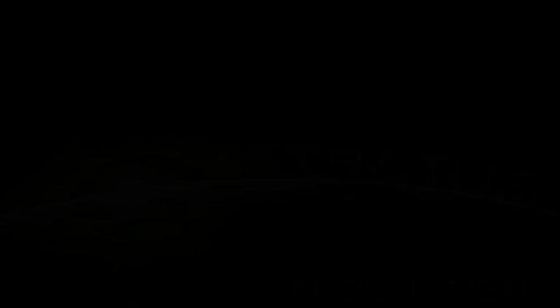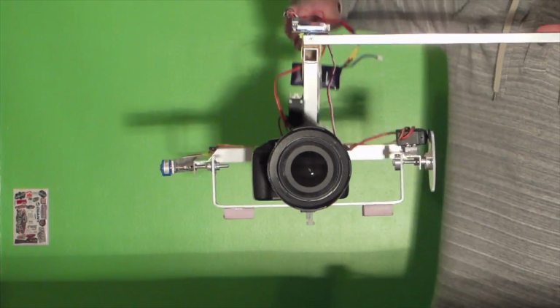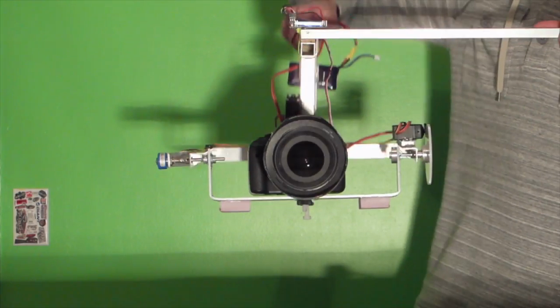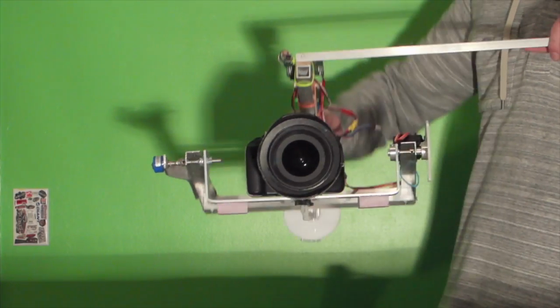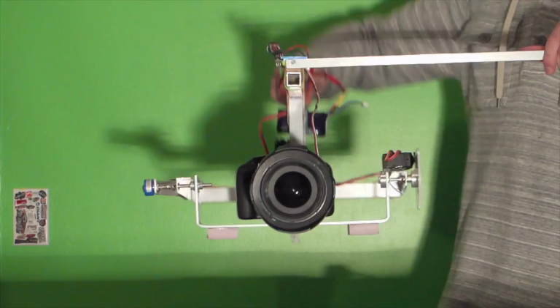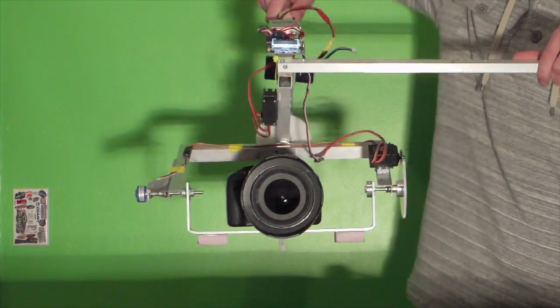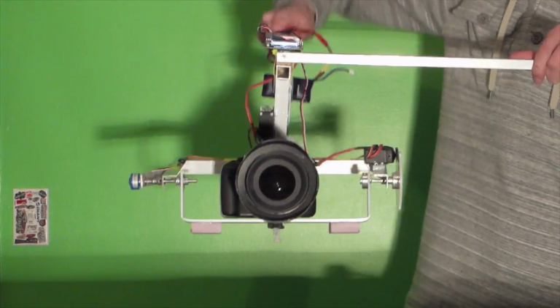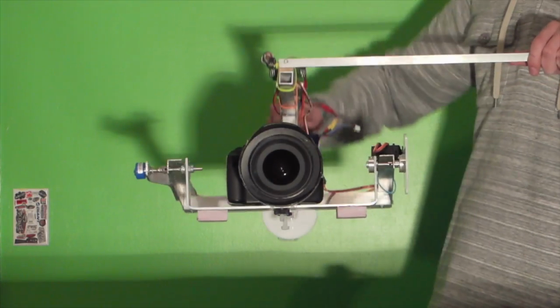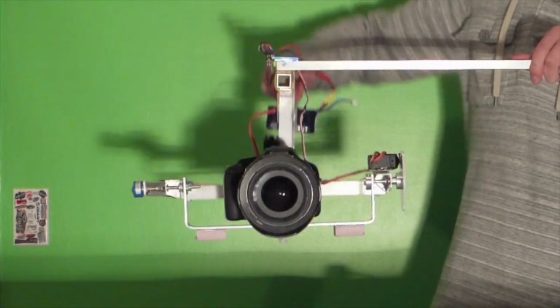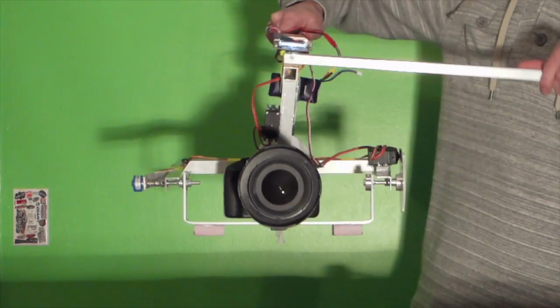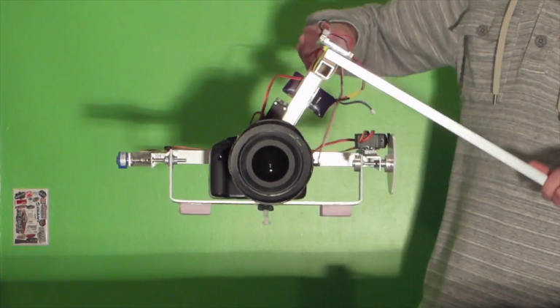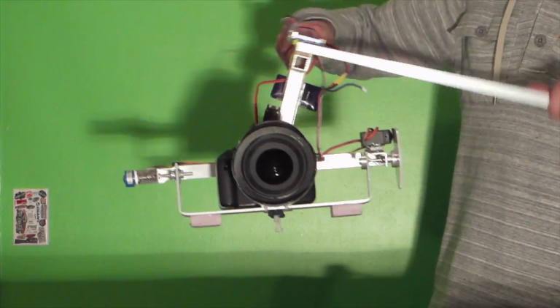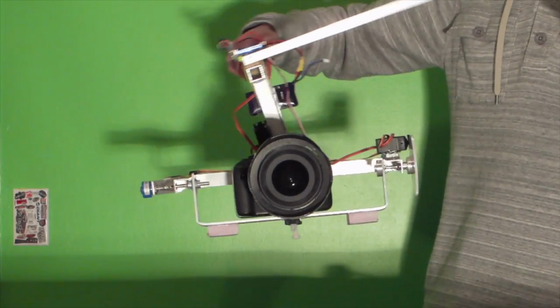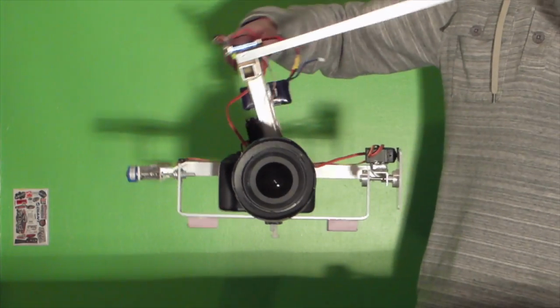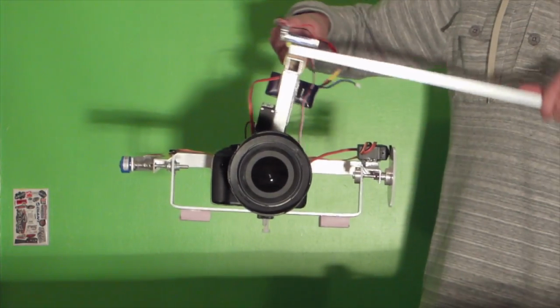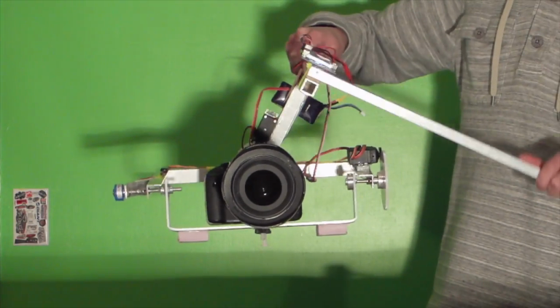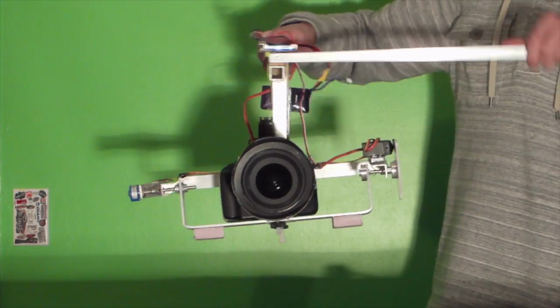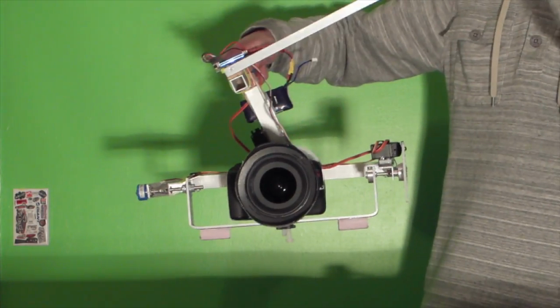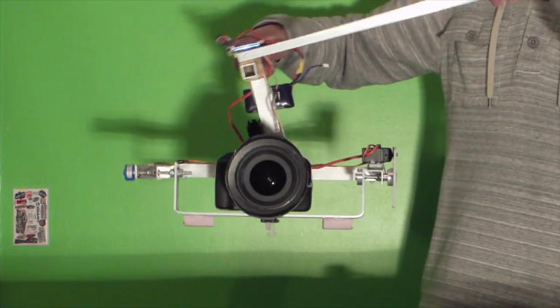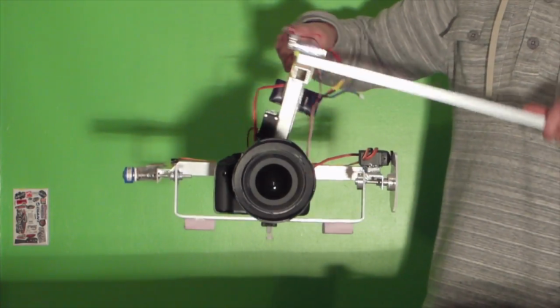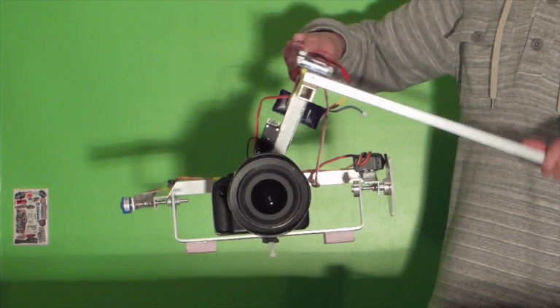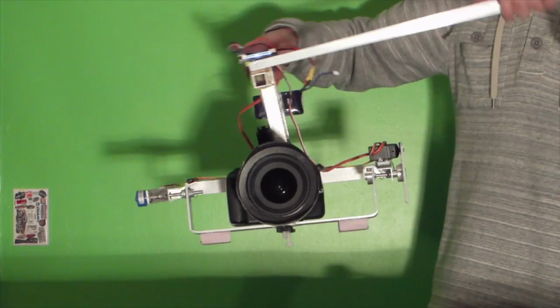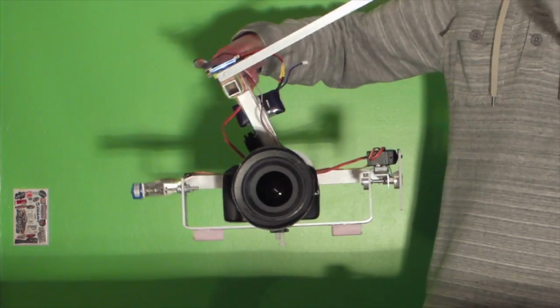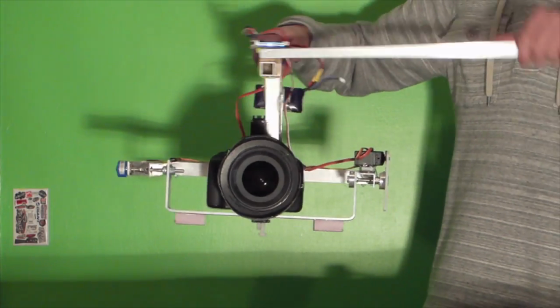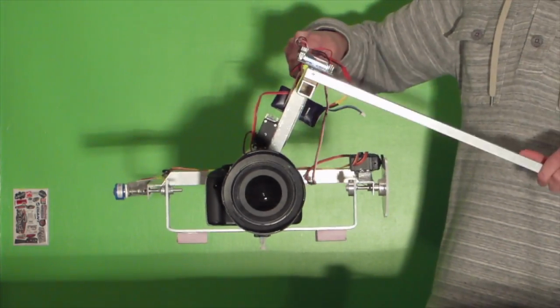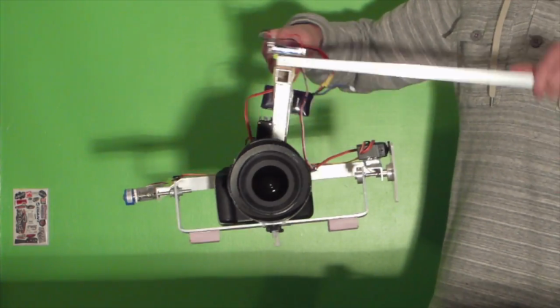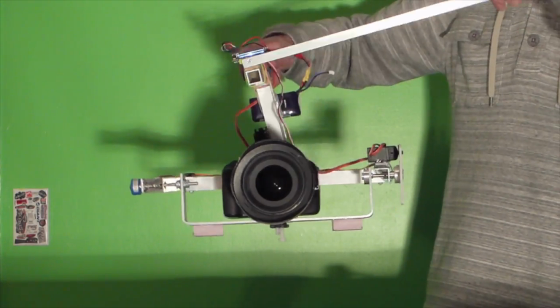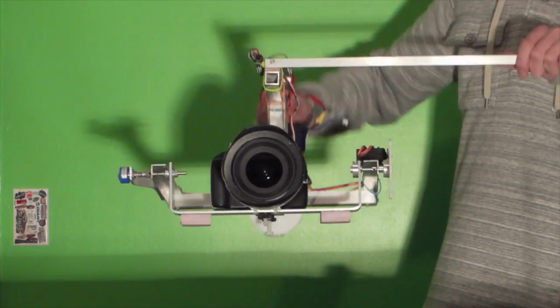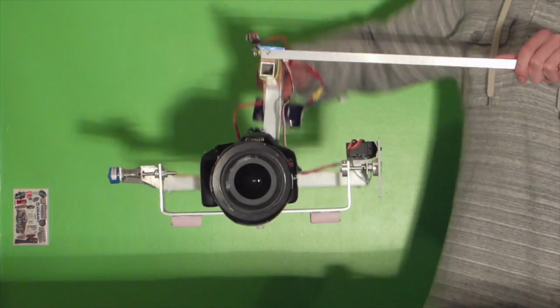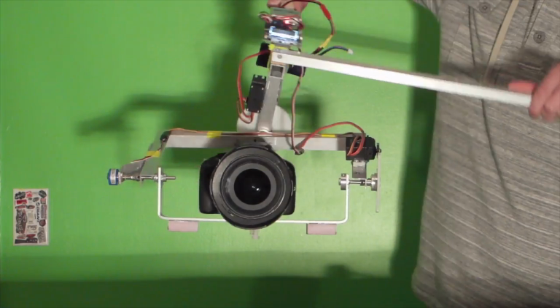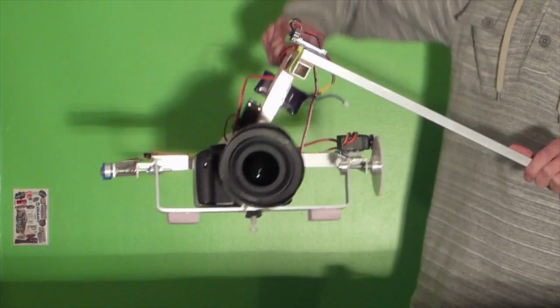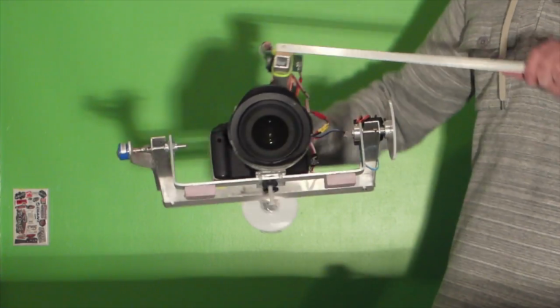This is my gyro-stabilized 2-axis camera gimbal. For more info and tech specs on it, click on the link right here — this will take you to a previous video.